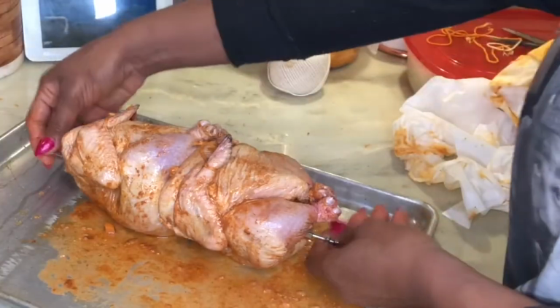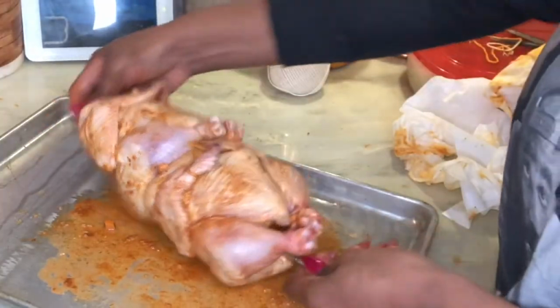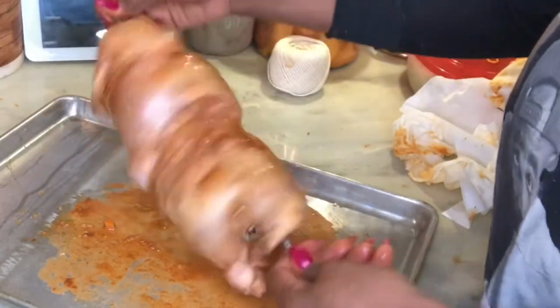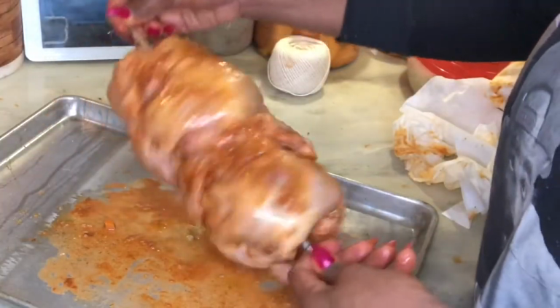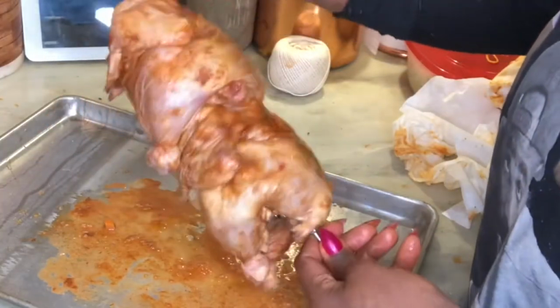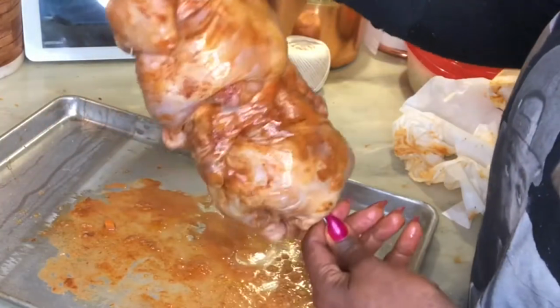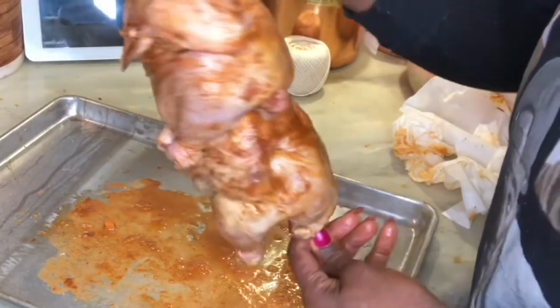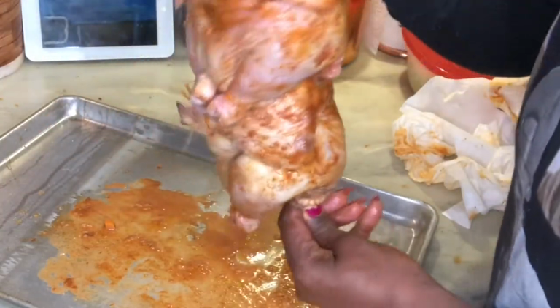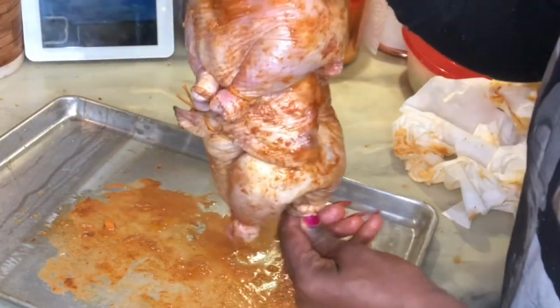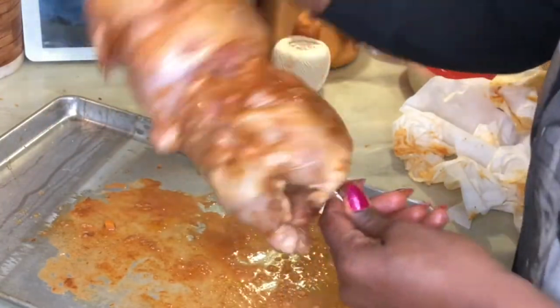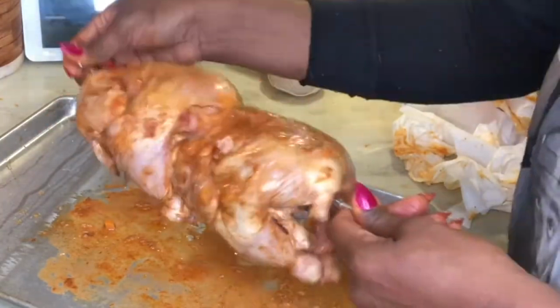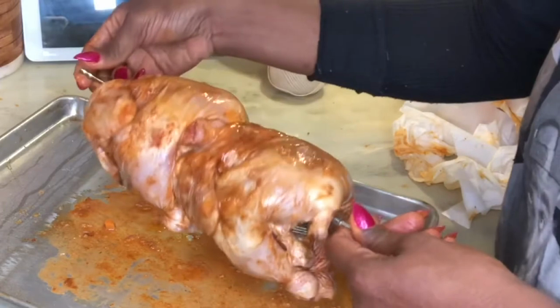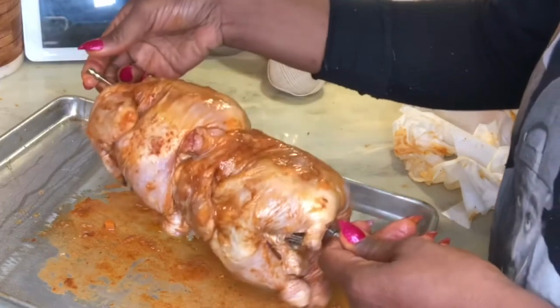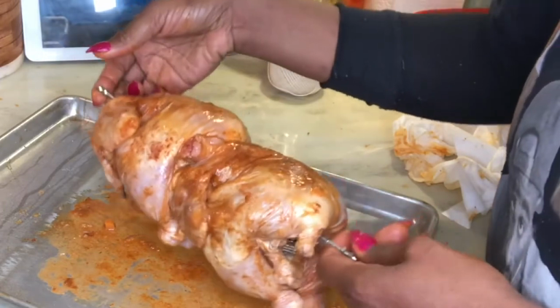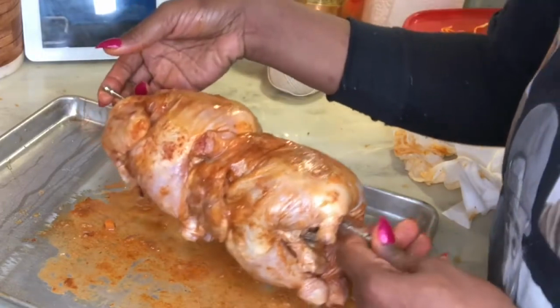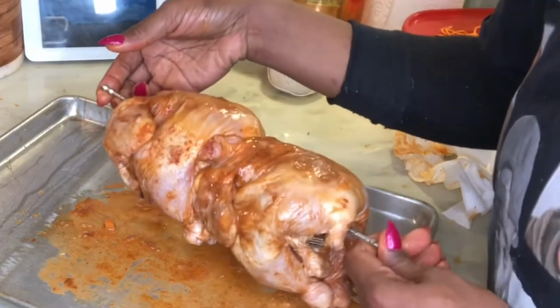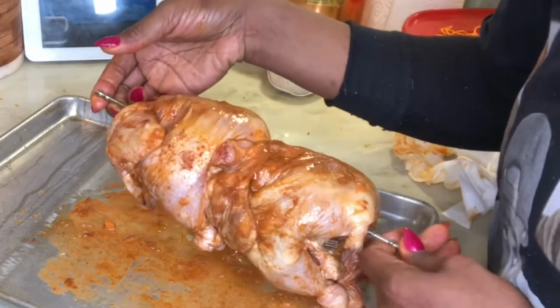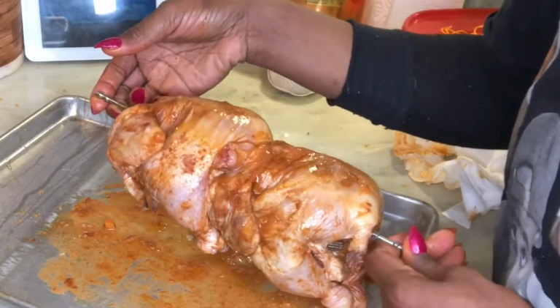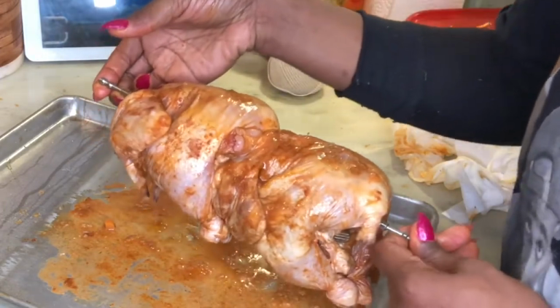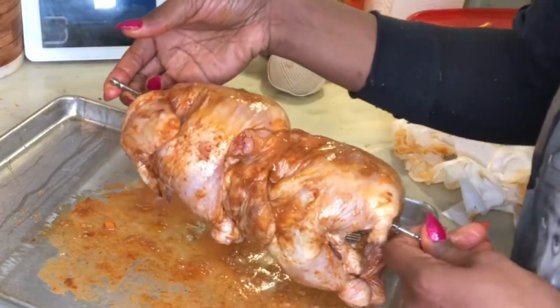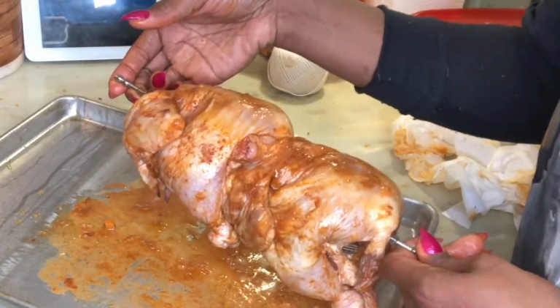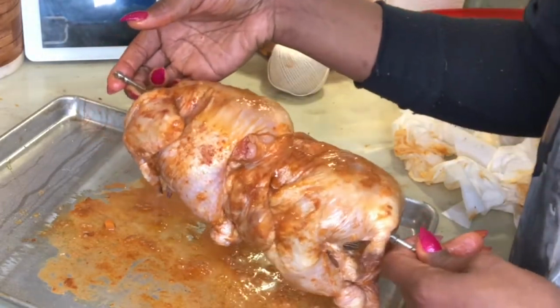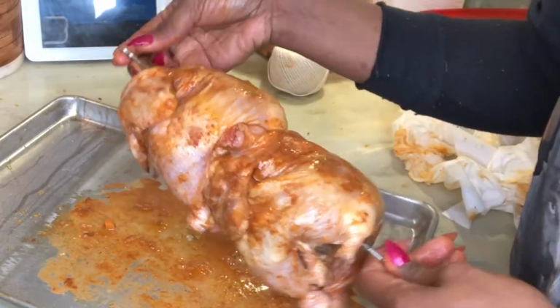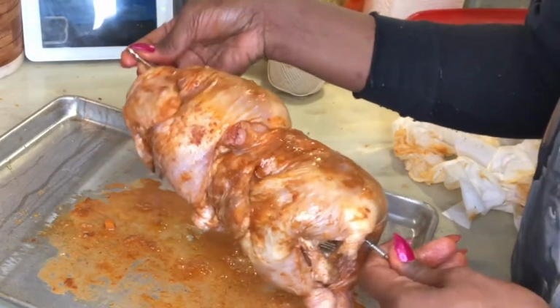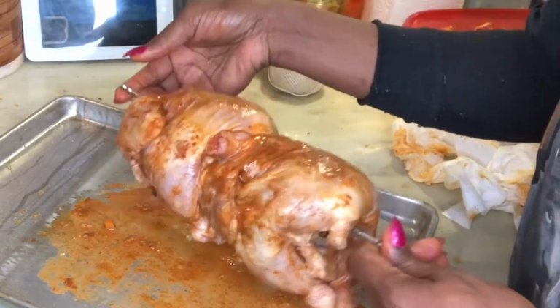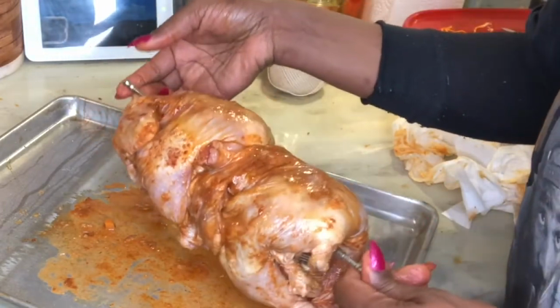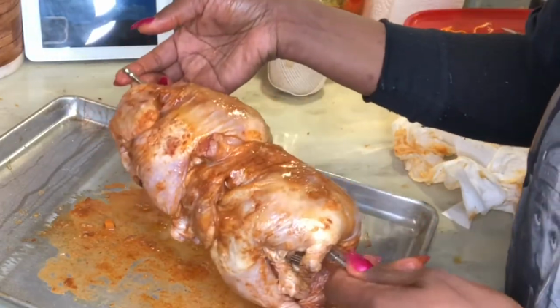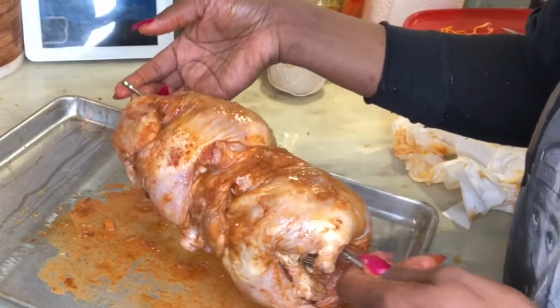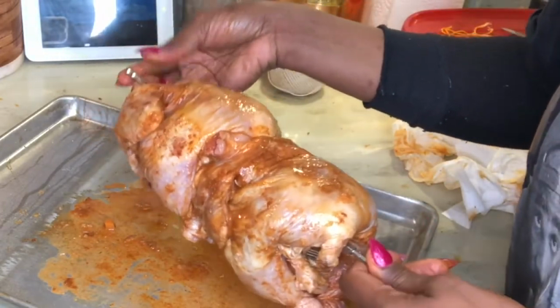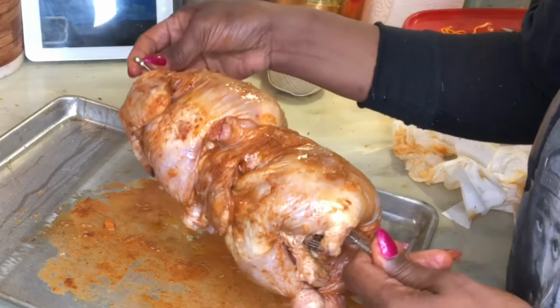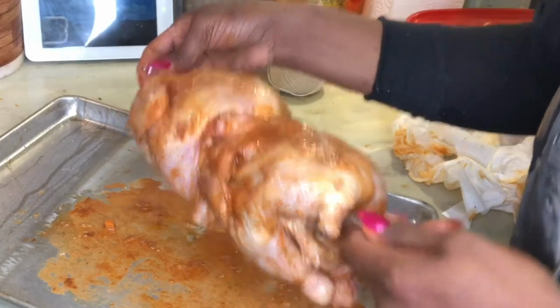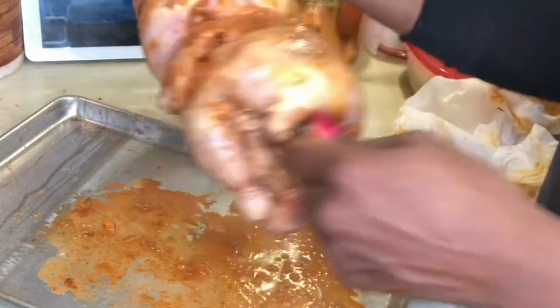Now these babies are ready to go in. Put it in the air fryer on rotisserie at 370°F for 59 minutes.